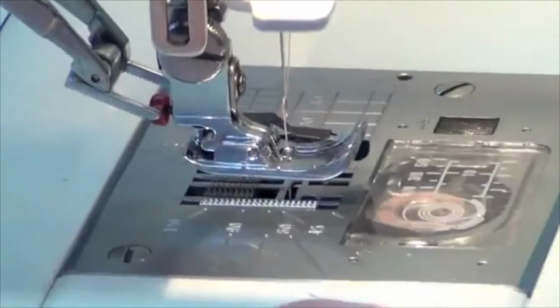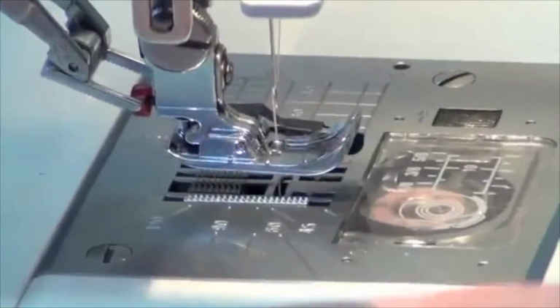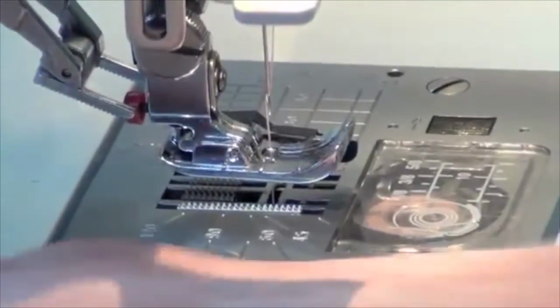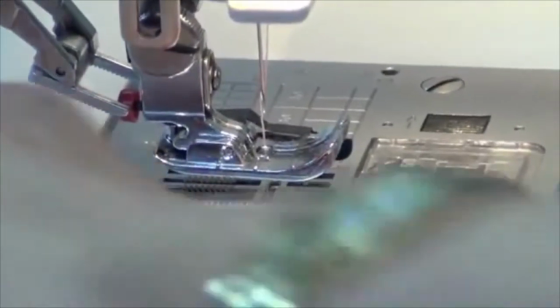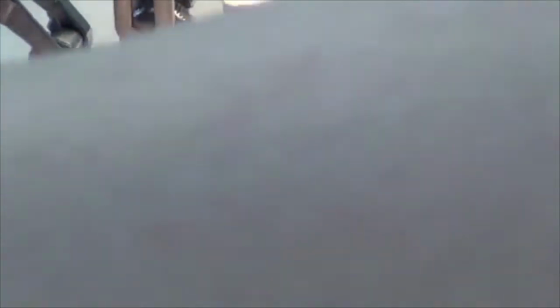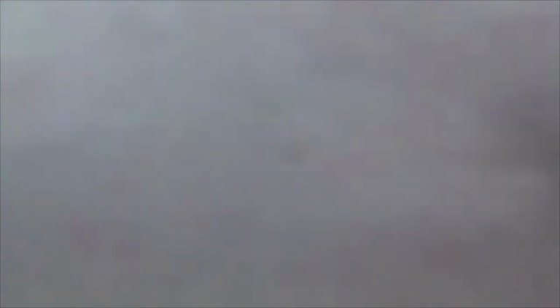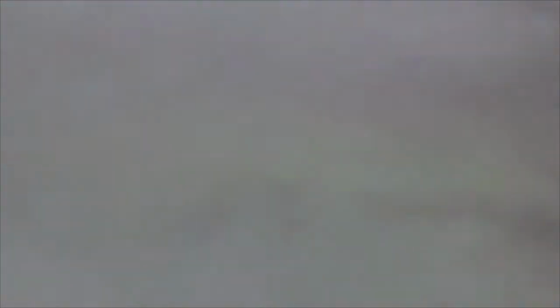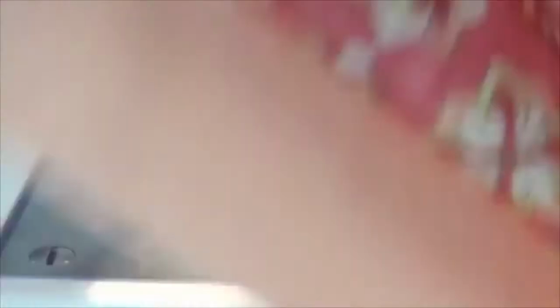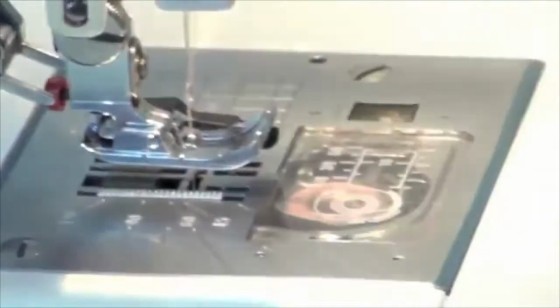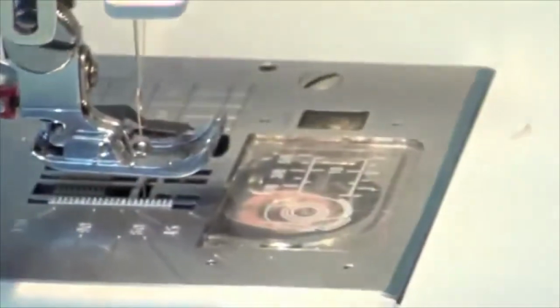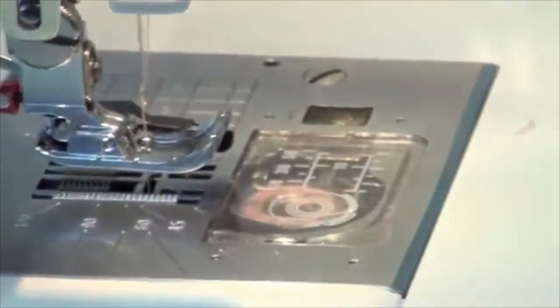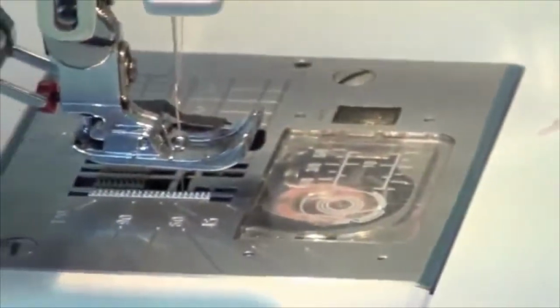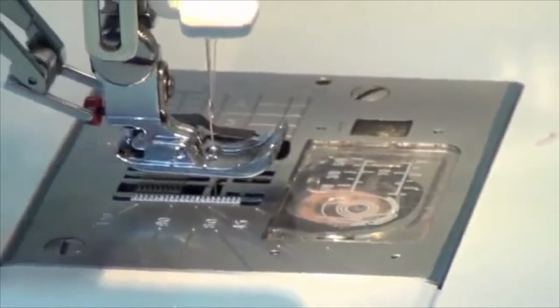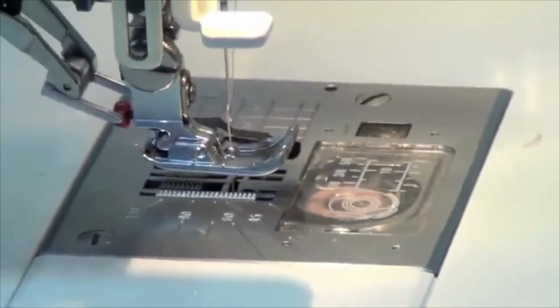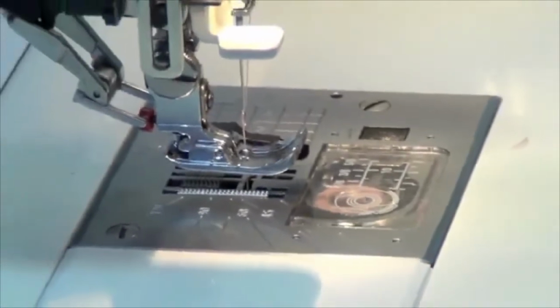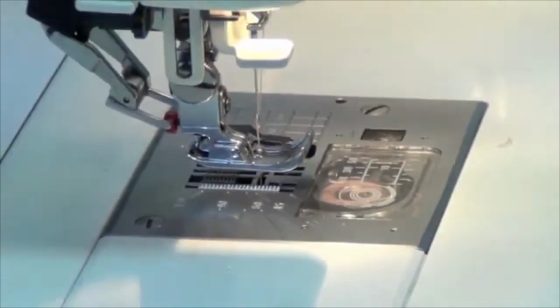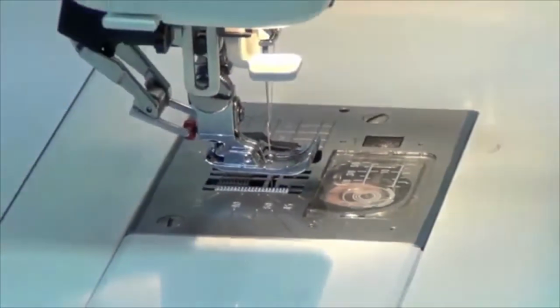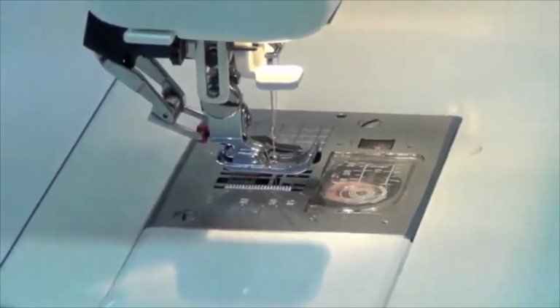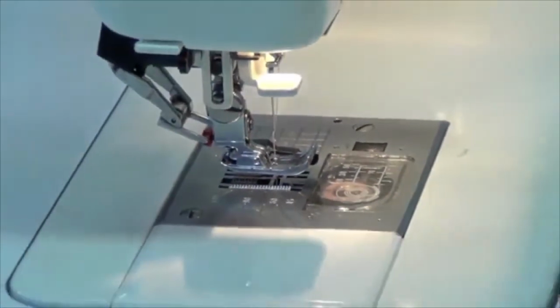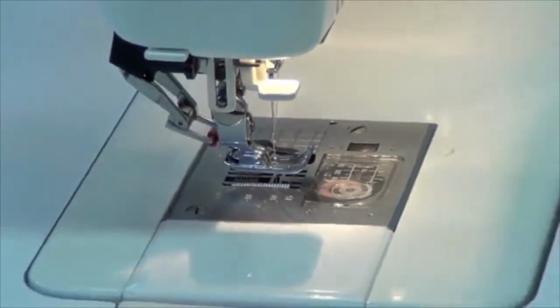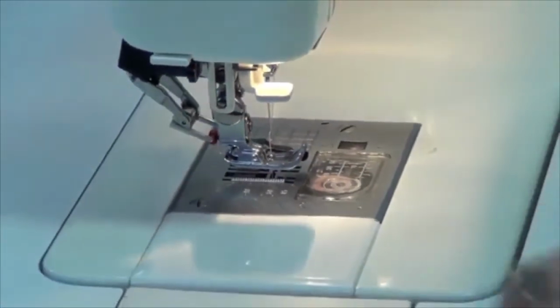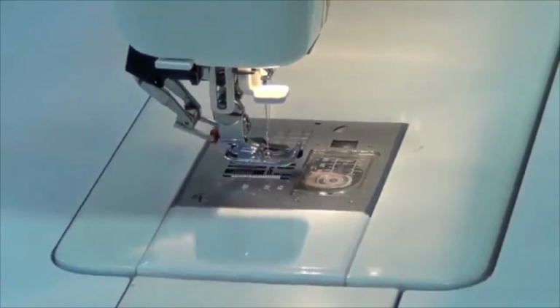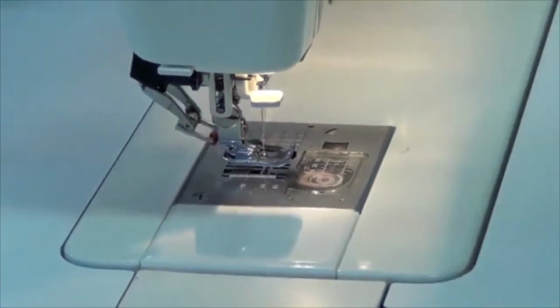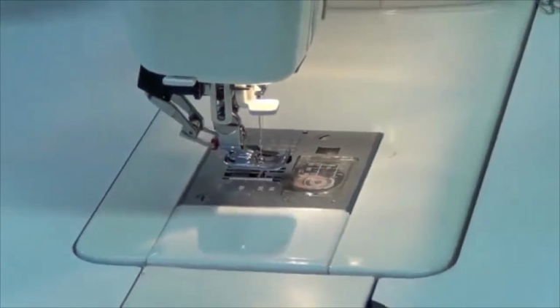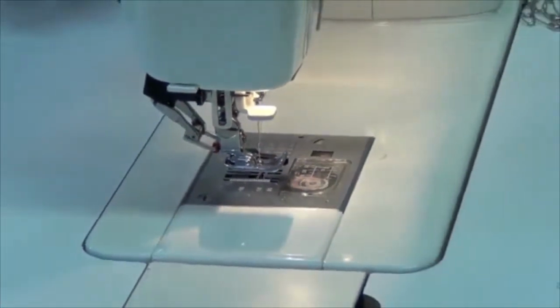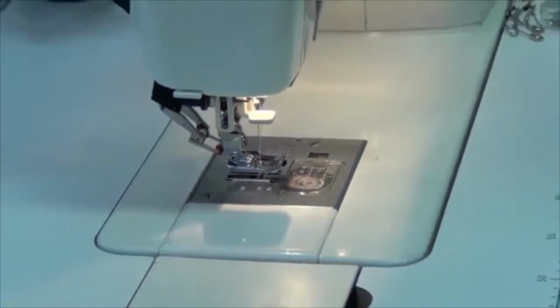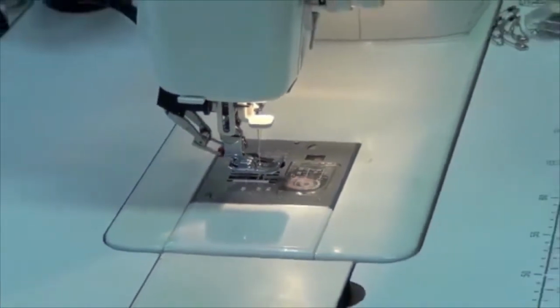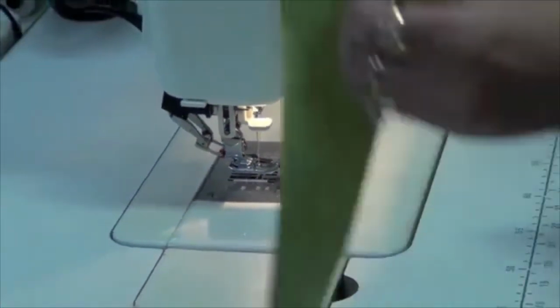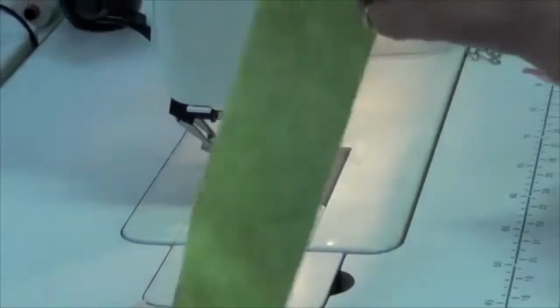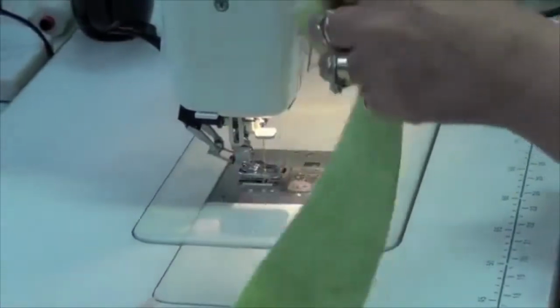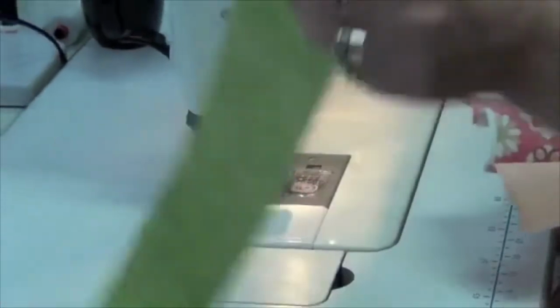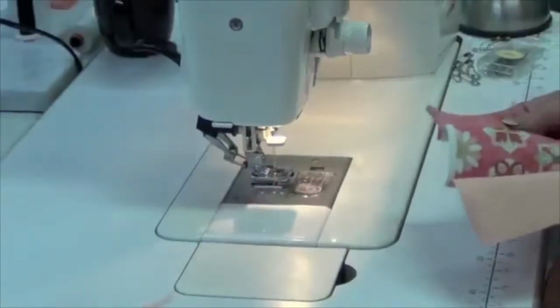You know, I reckon that rotary cutter is like a dishwasher. If you've never had one, you don't miss it. But once you've had it, you wouldn't be without it.